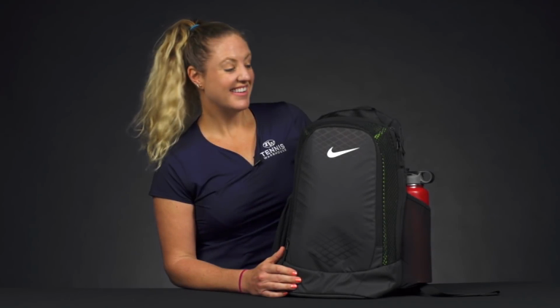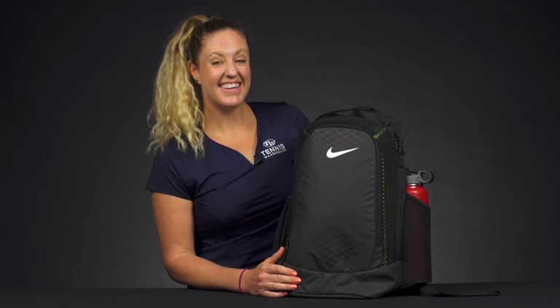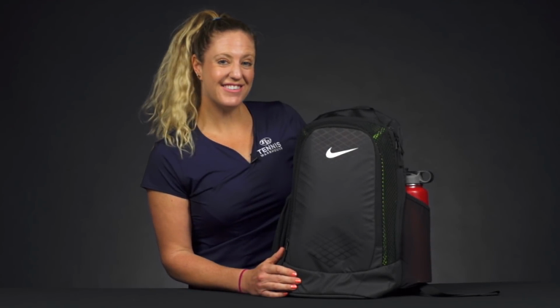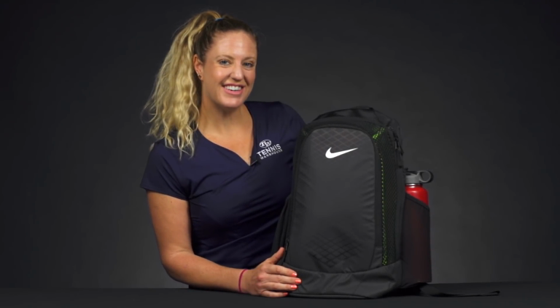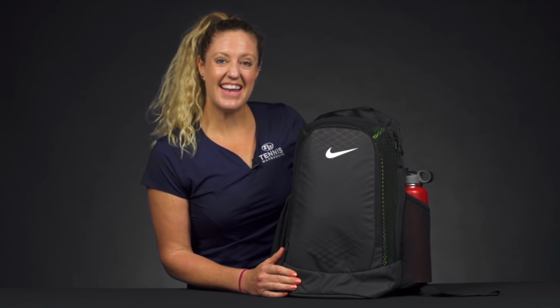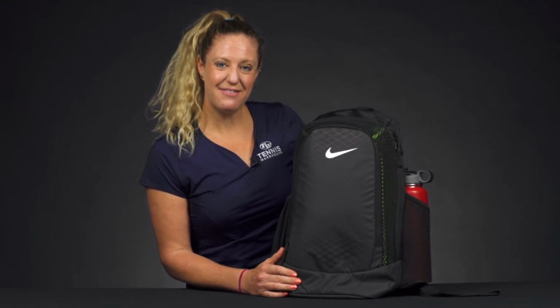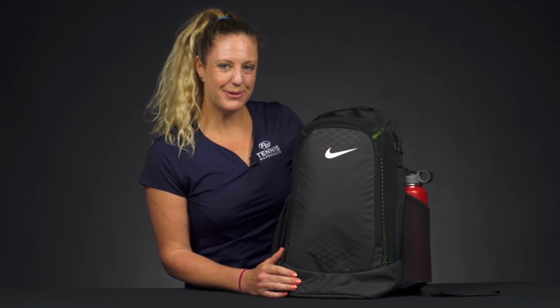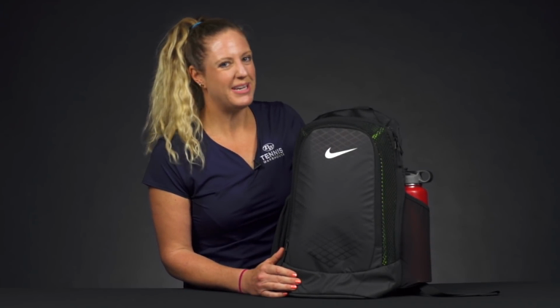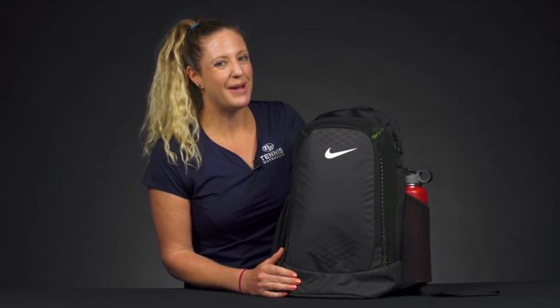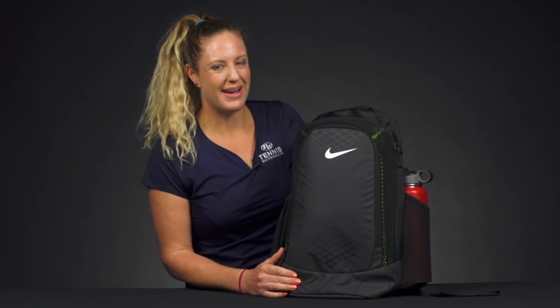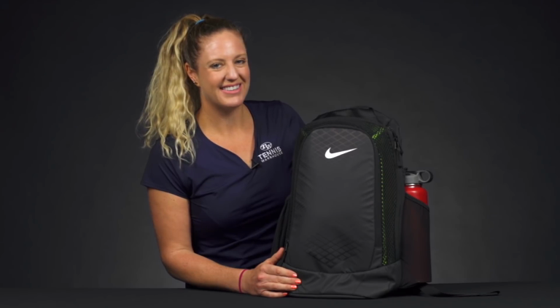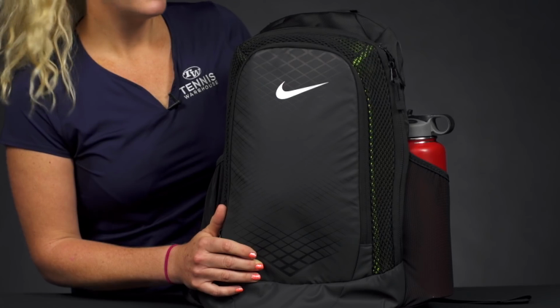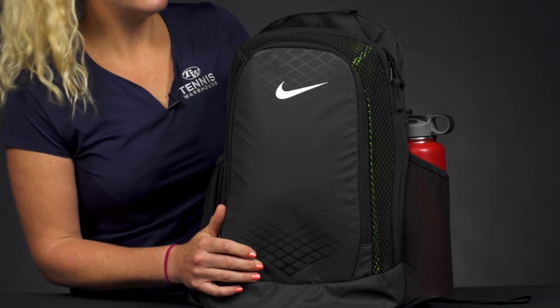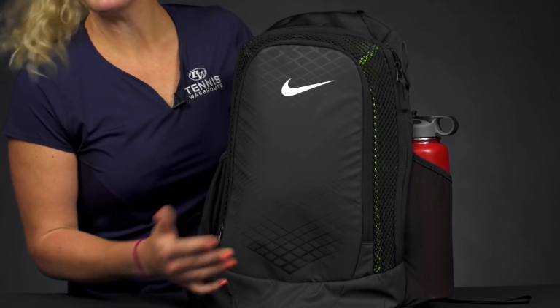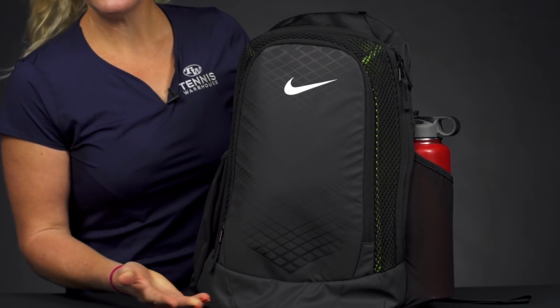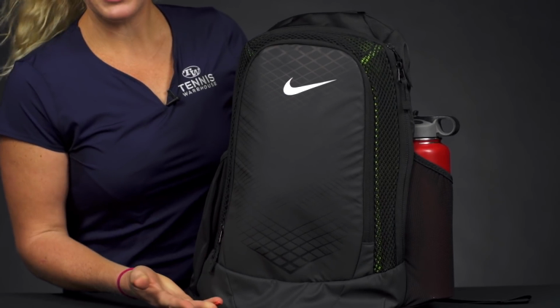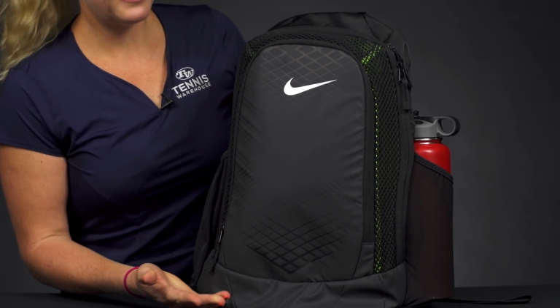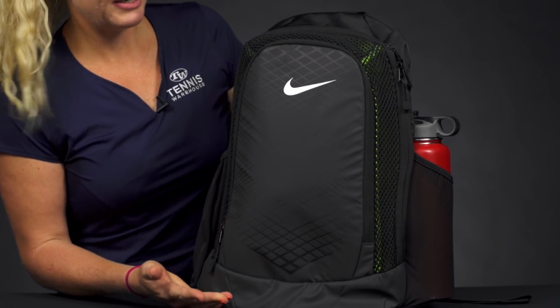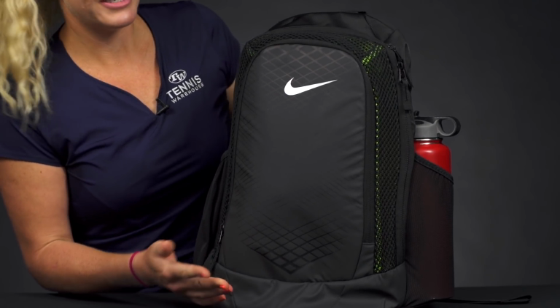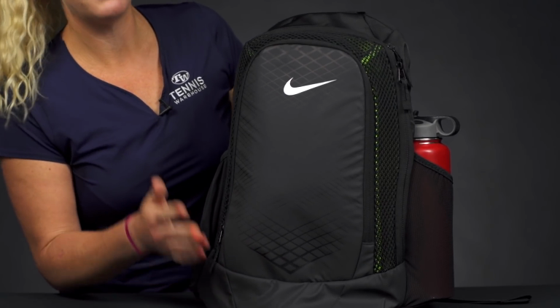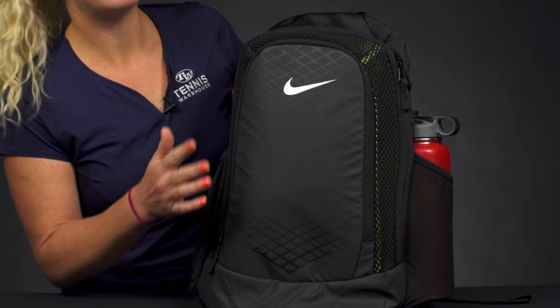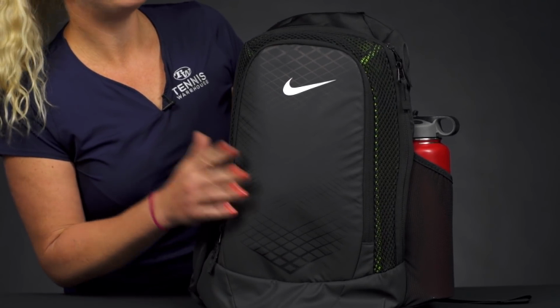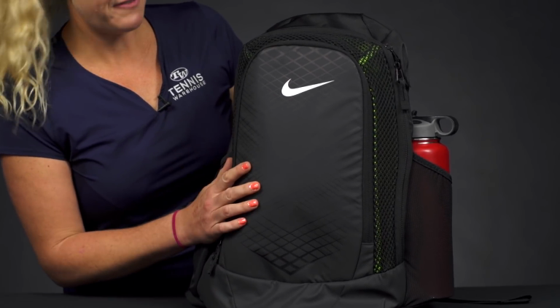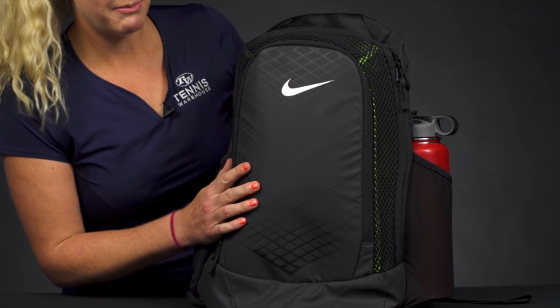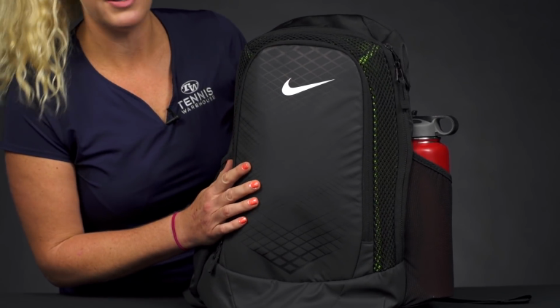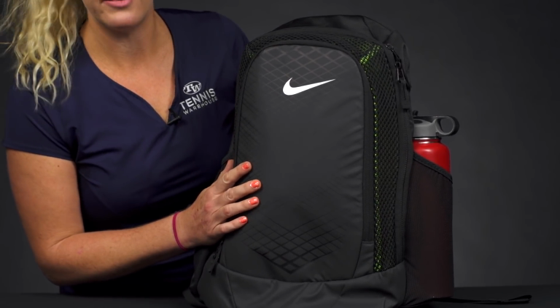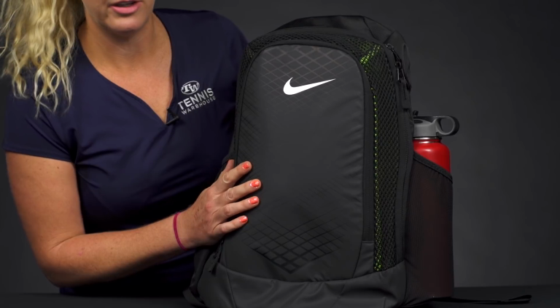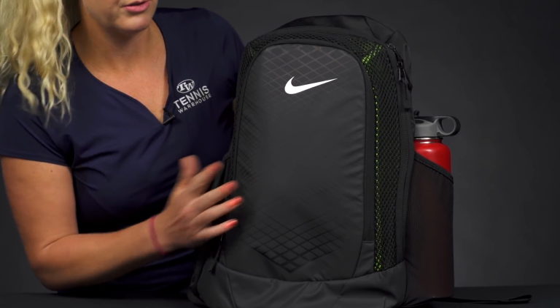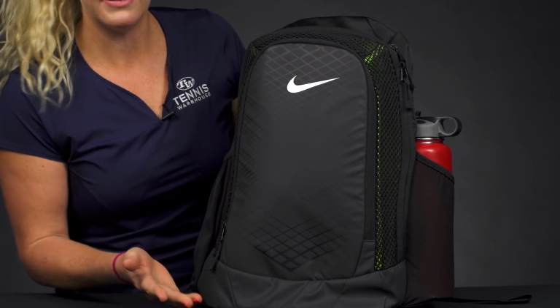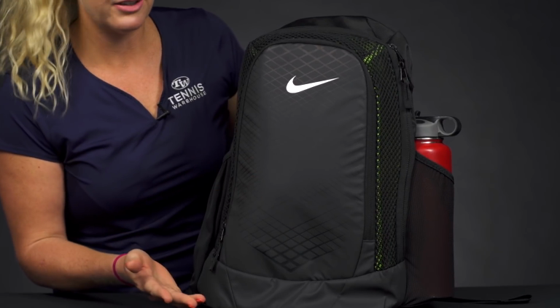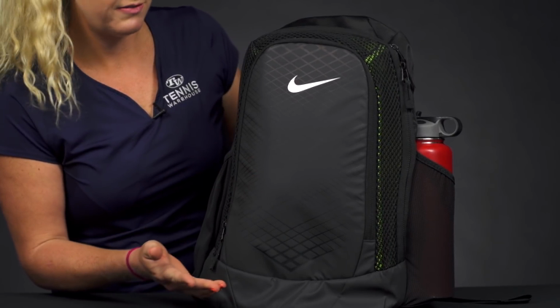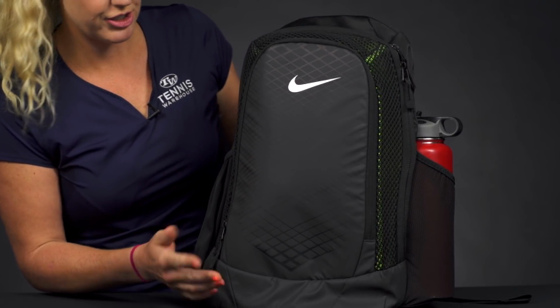Let's take a closer look at the Nike VaporSpeed backpack. This backpack wasn't made specifically for tennis, but it was definitely made for the athlete on the go. So let's take a look at the features.